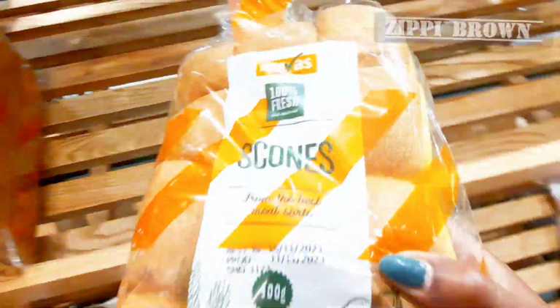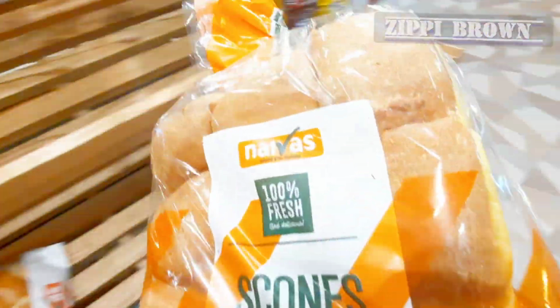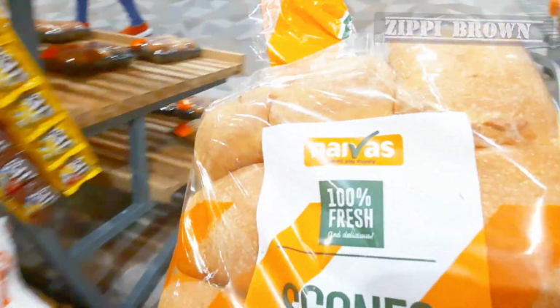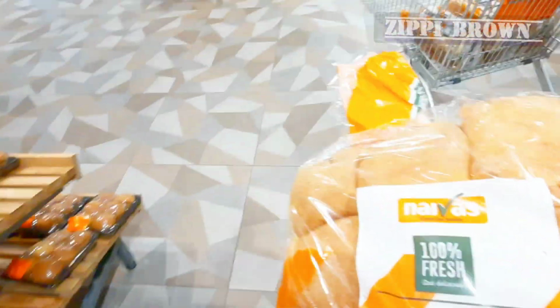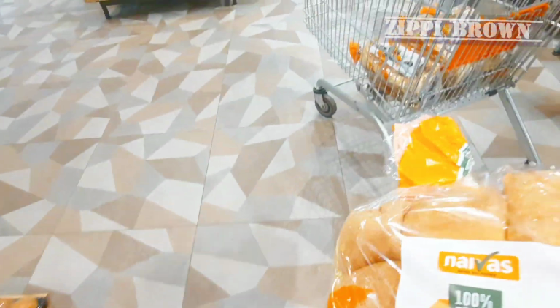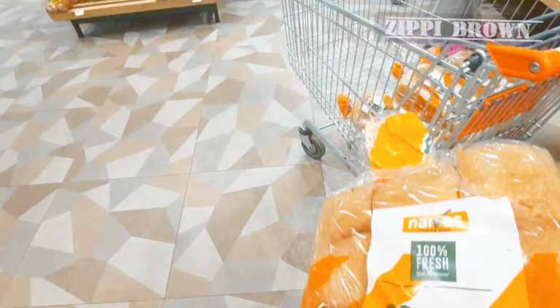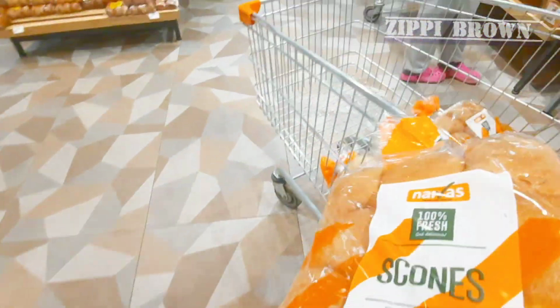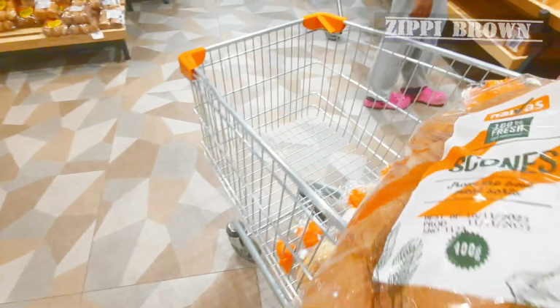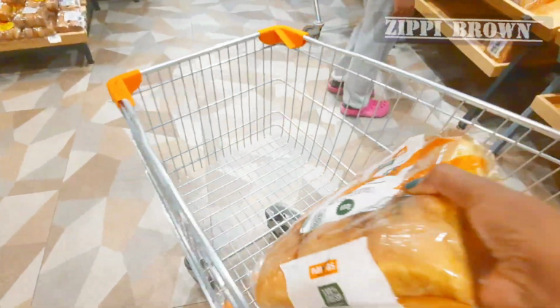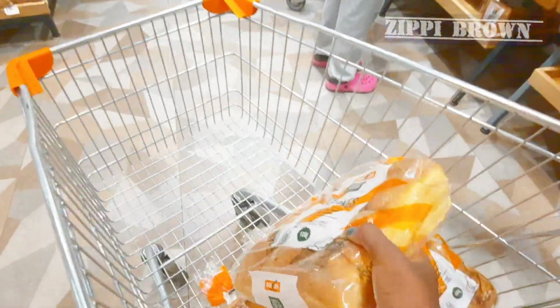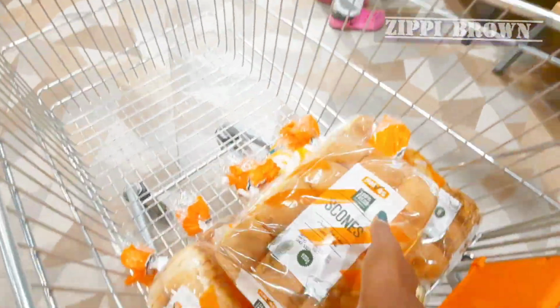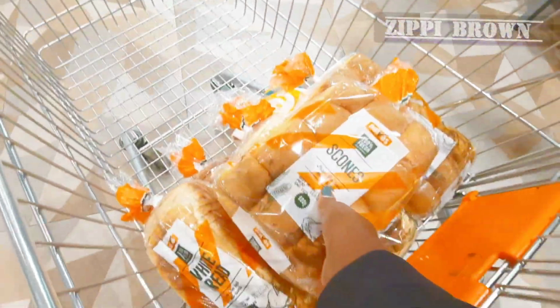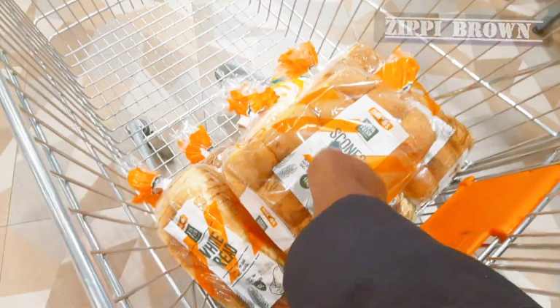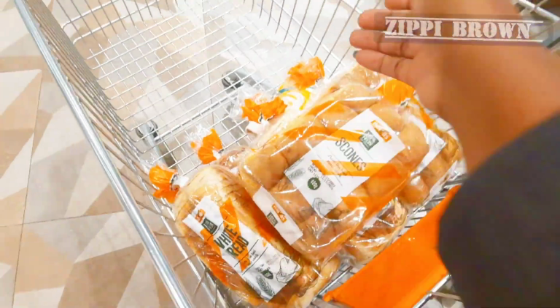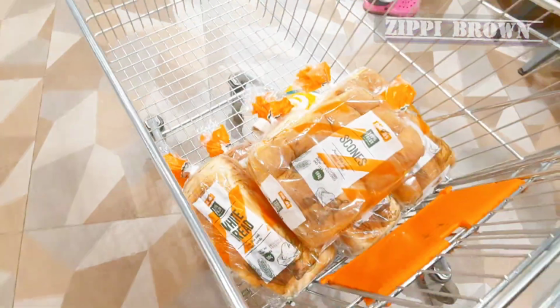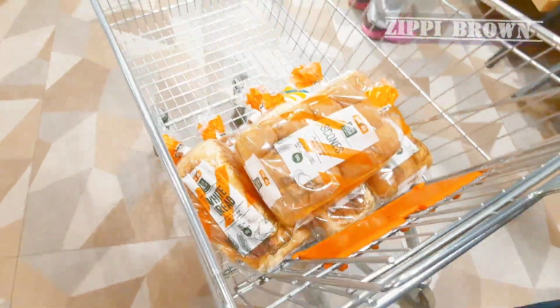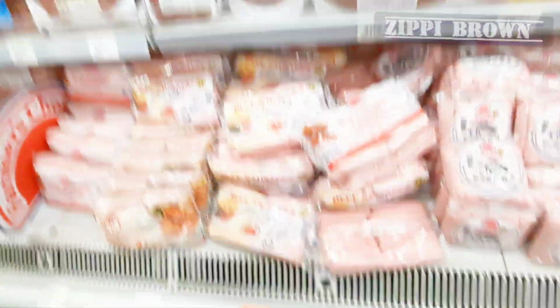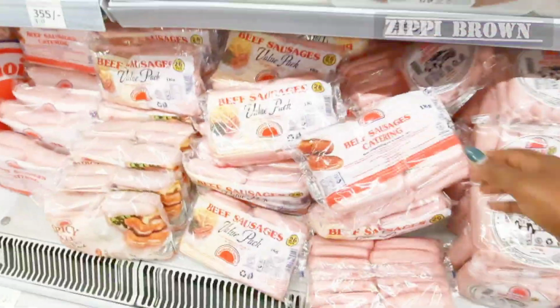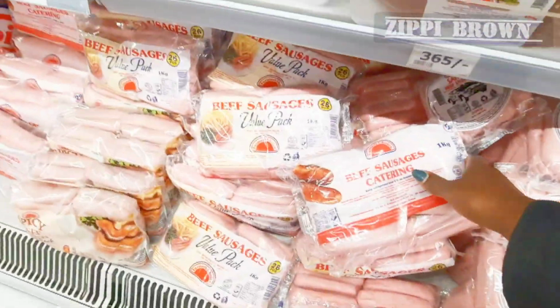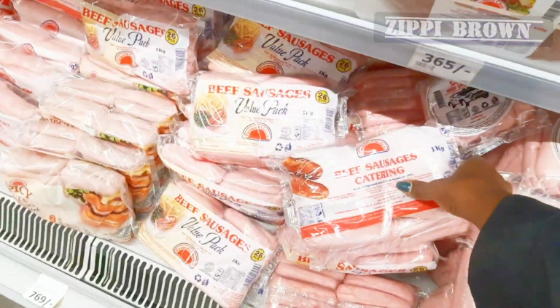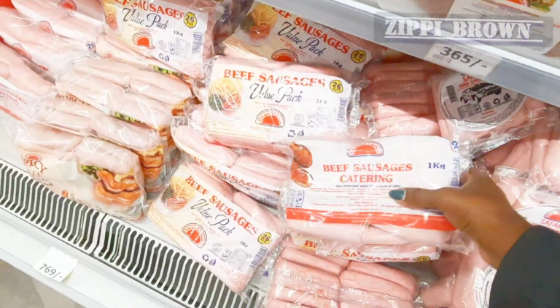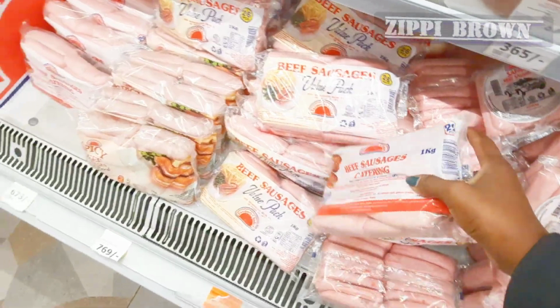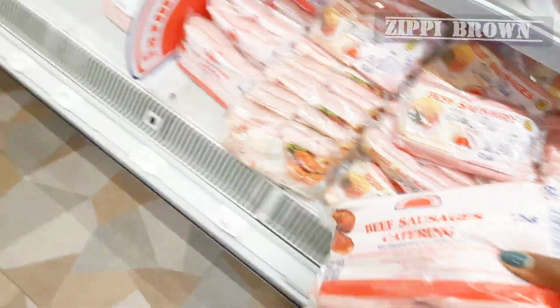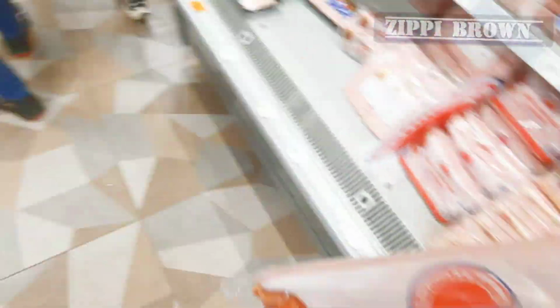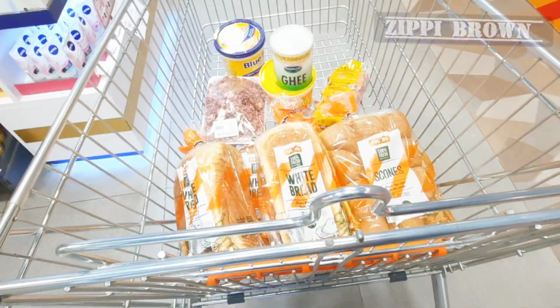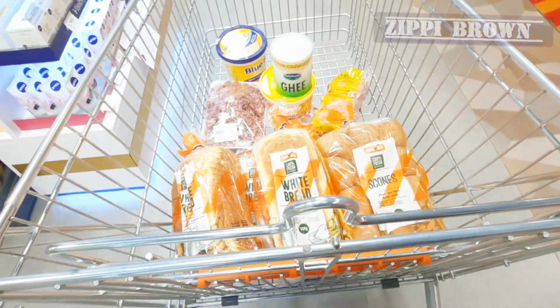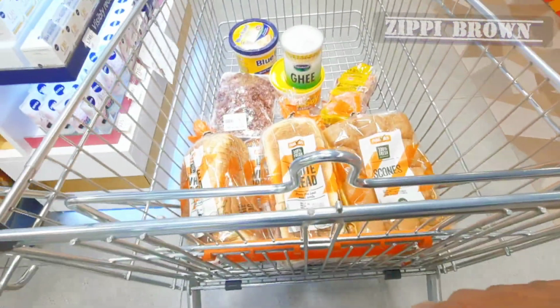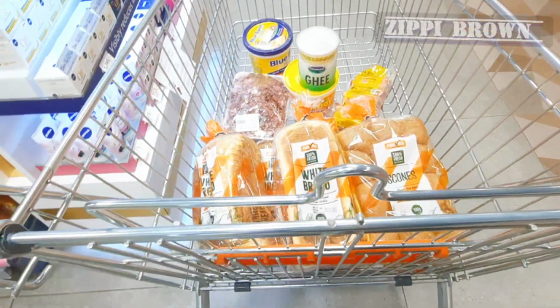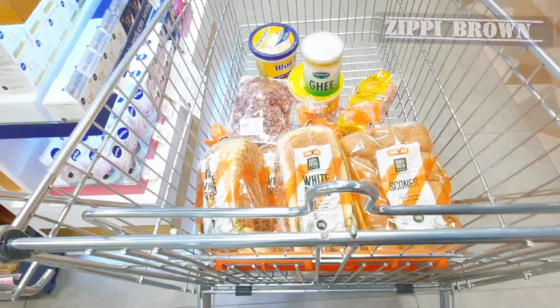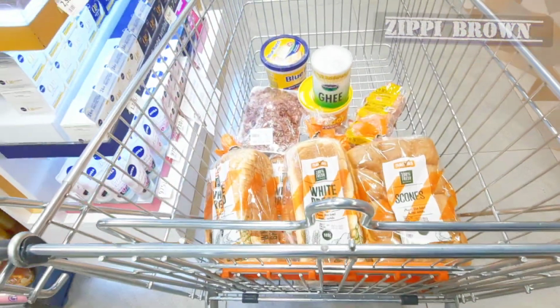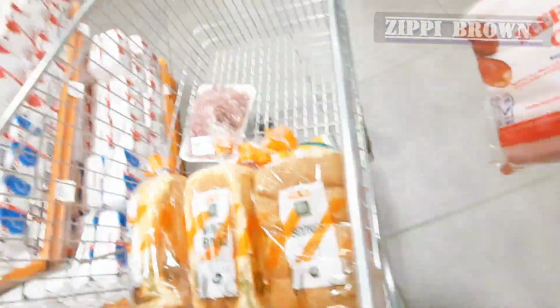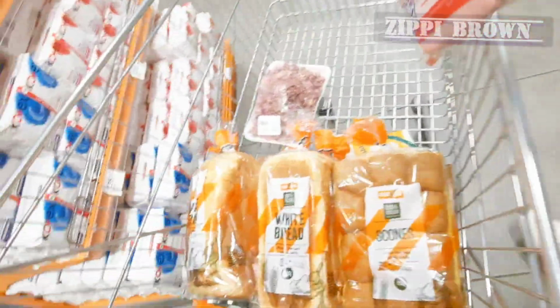Welcome back to the channel! Today I'm going to take you through my mid-month grocery haul. If you love grocery shopping haul videos, subscribe so that you don't miss out on my next video.